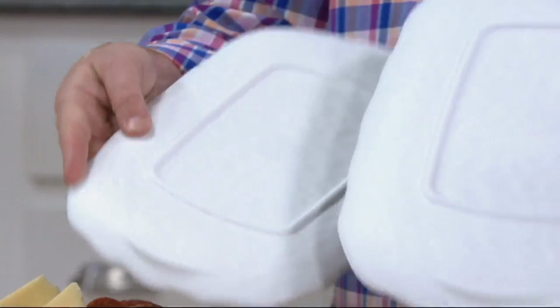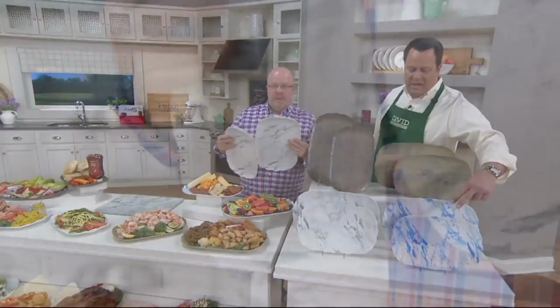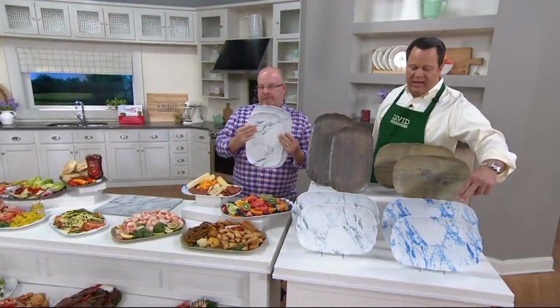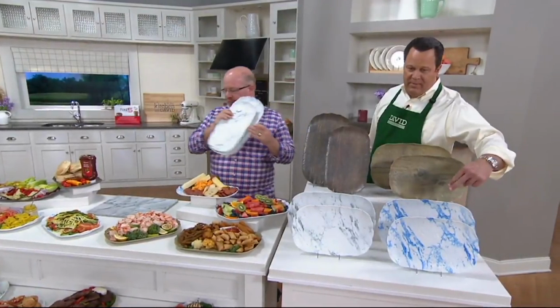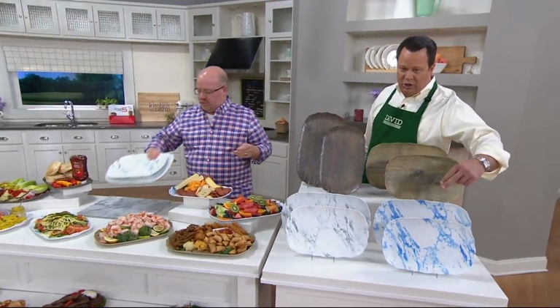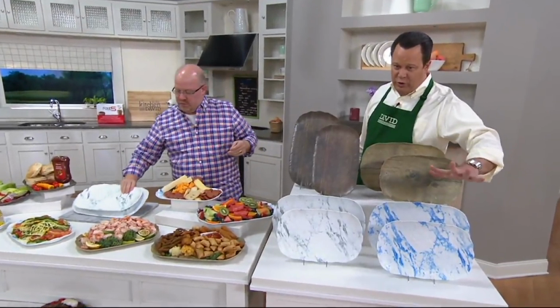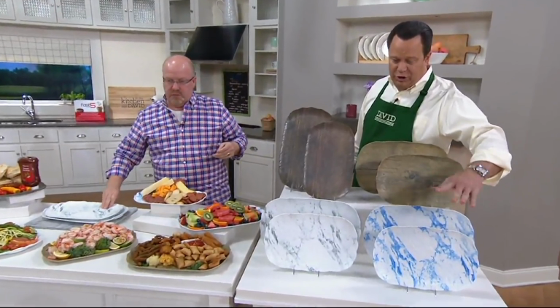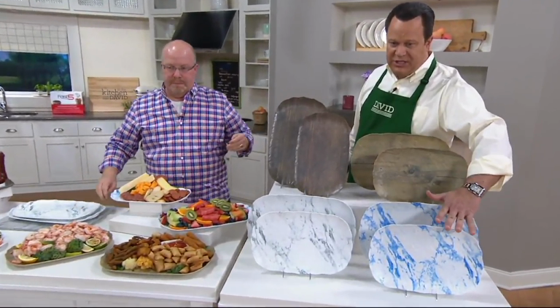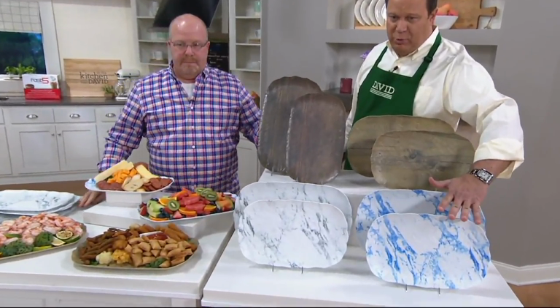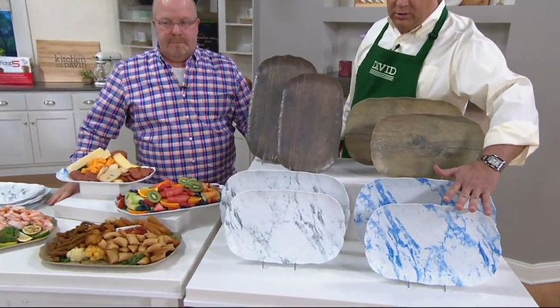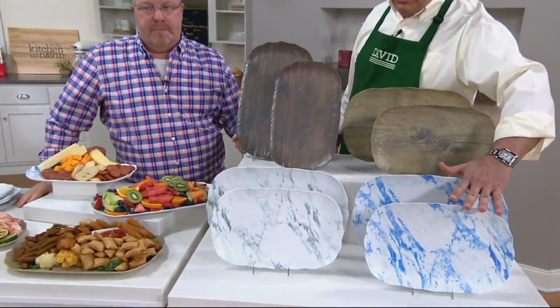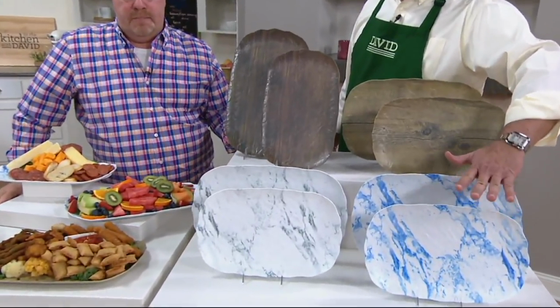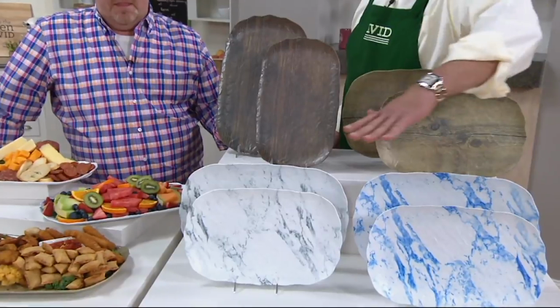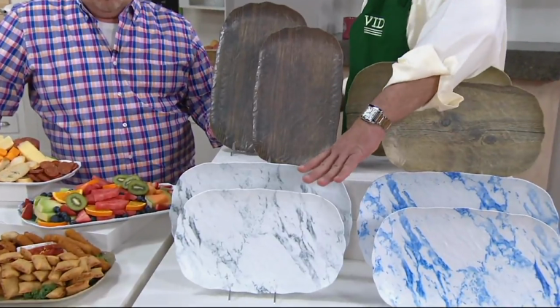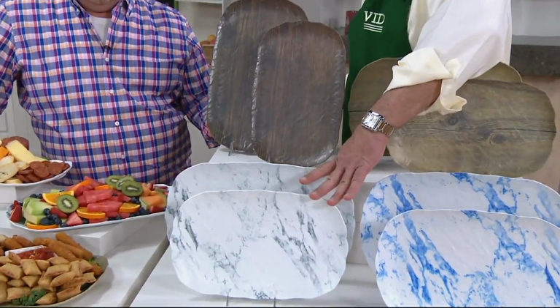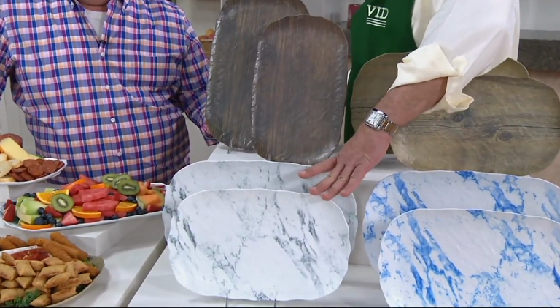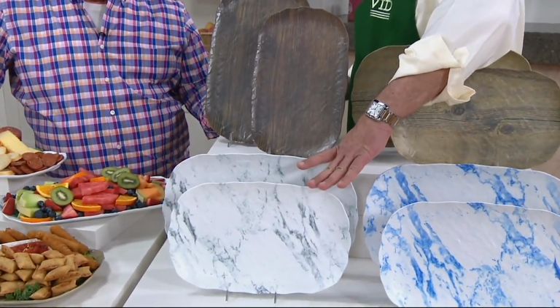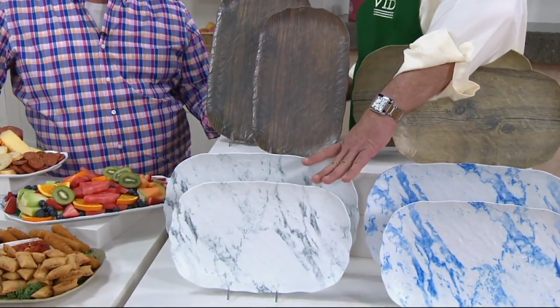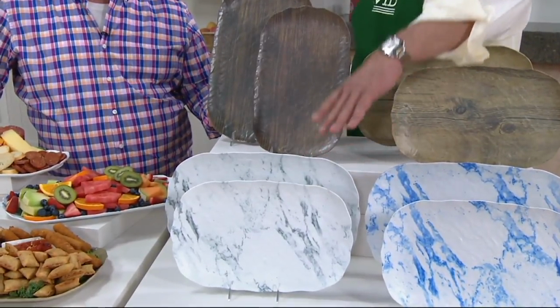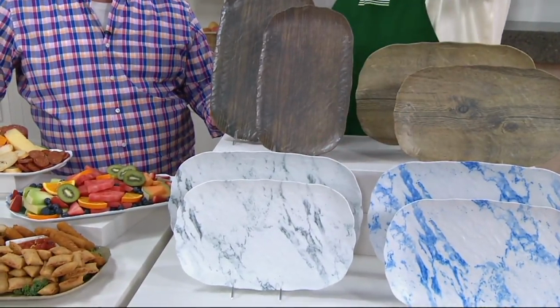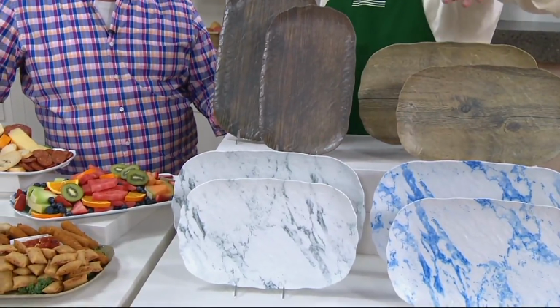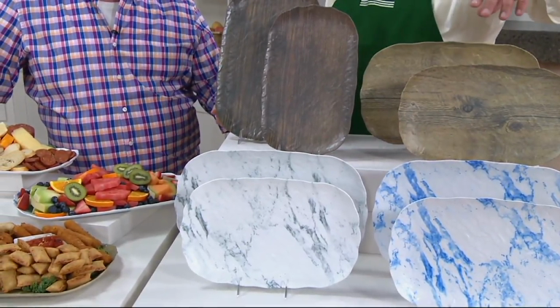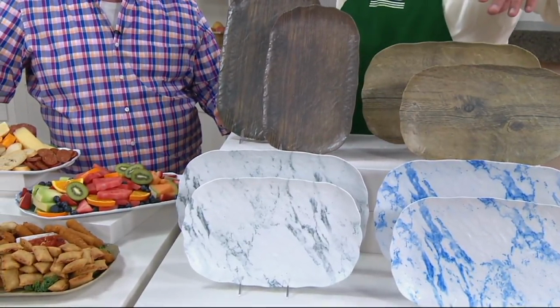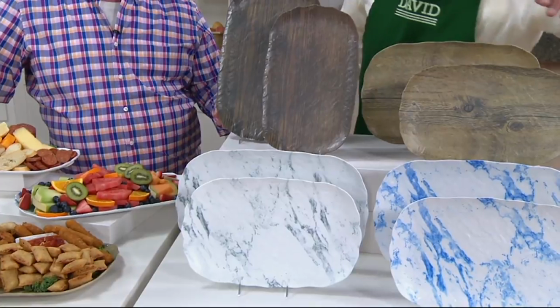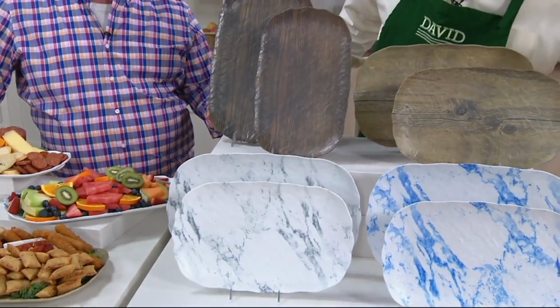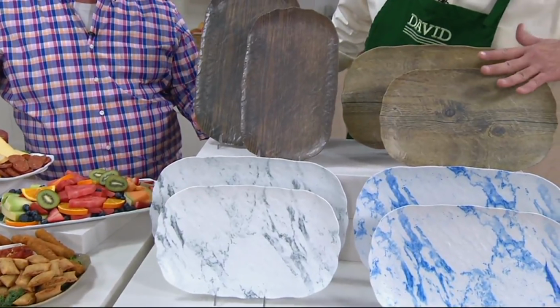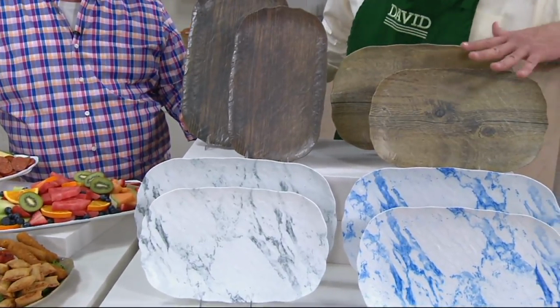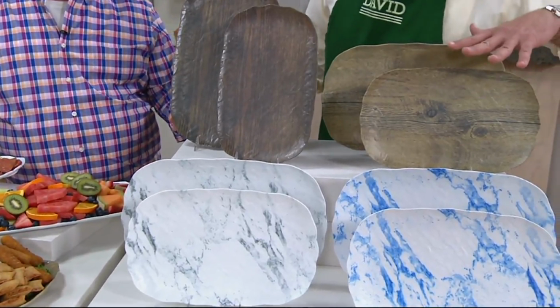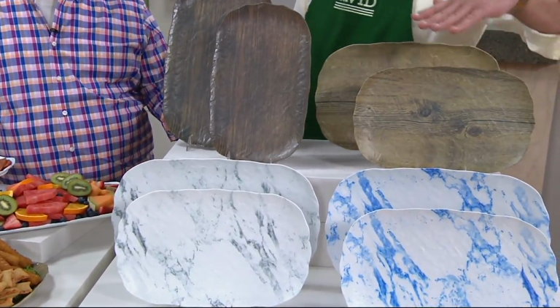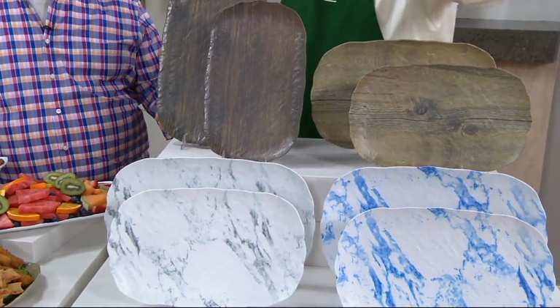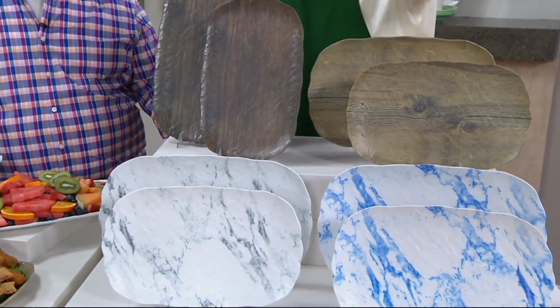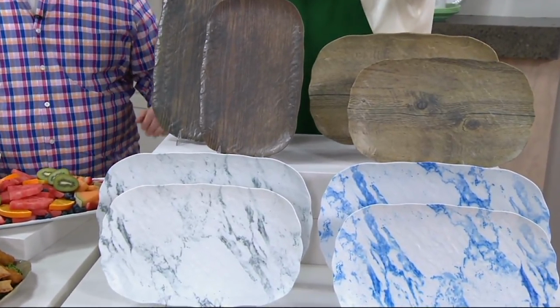Let's take a look at your colors. You're going to get a medium and a large of whatever you order. This is Blue Marble — most limited. This one is called Gray Marble. Then I've got it for you in Light Wood, and this is the Dark Wood.